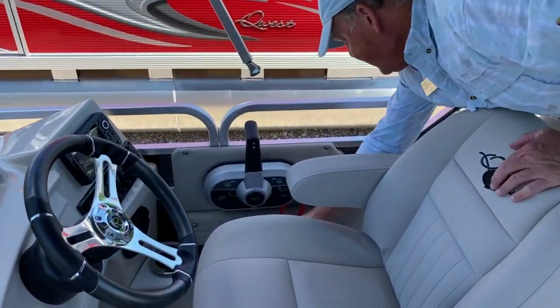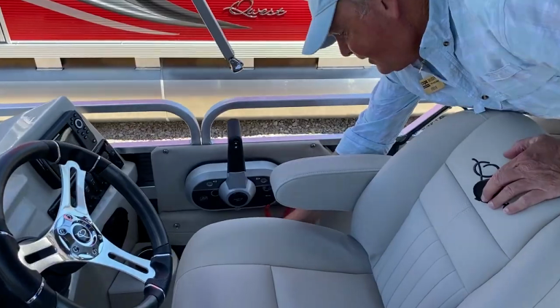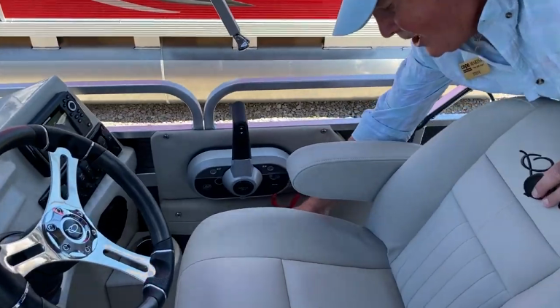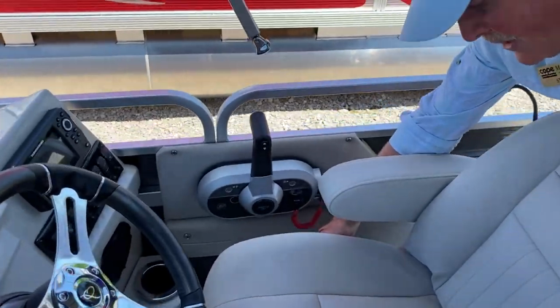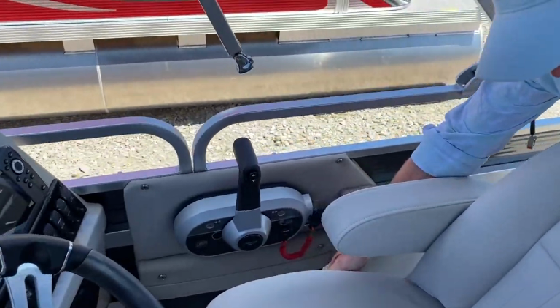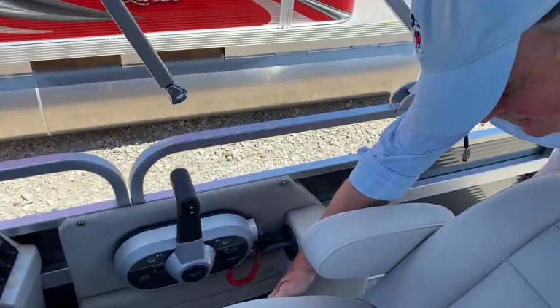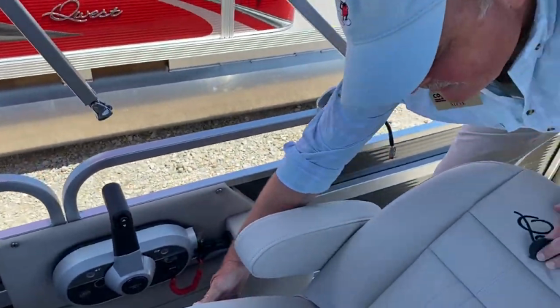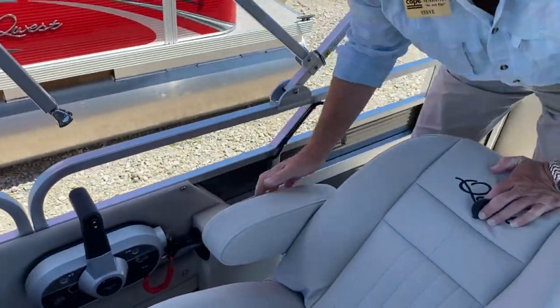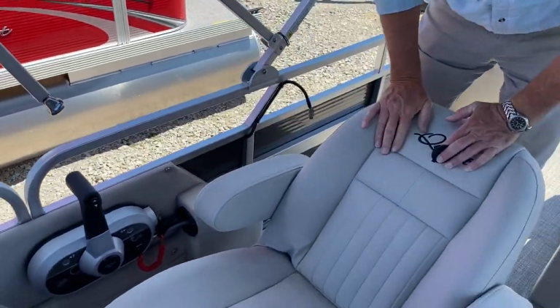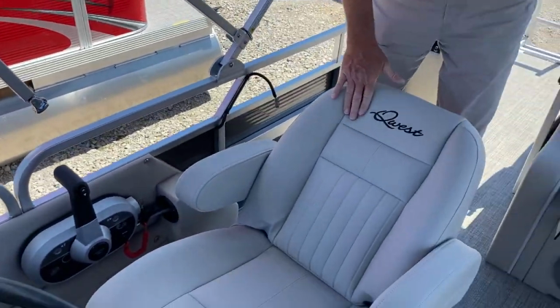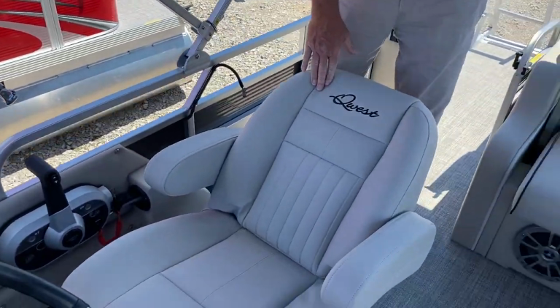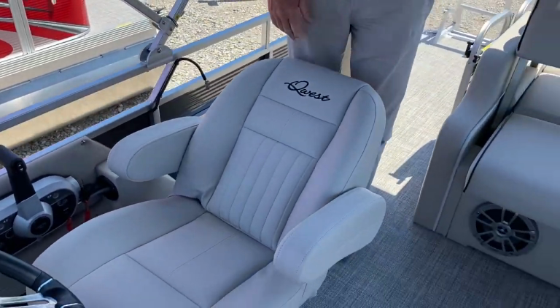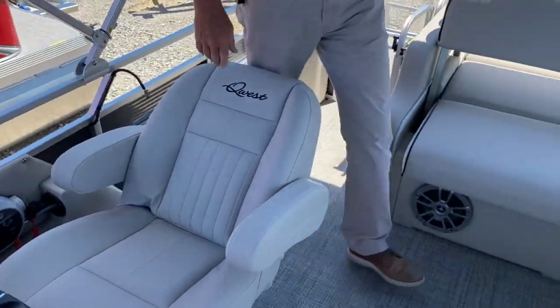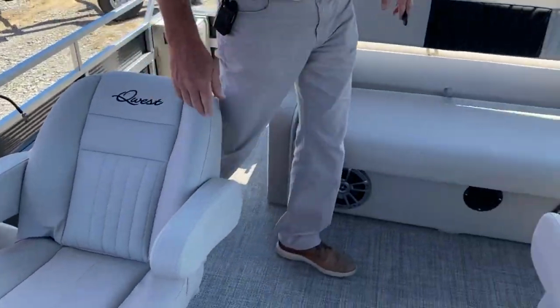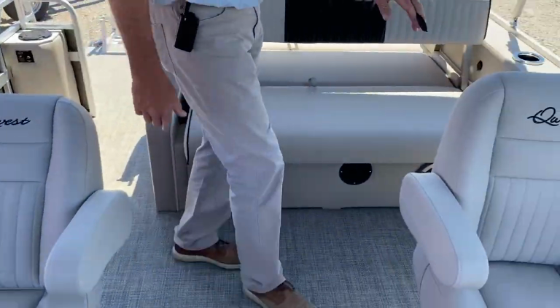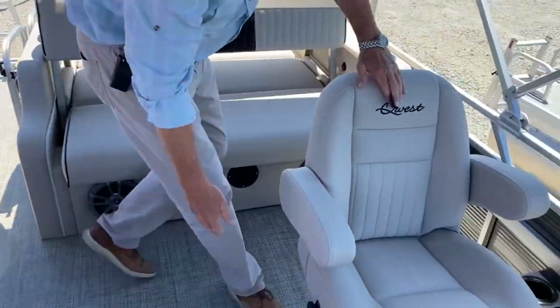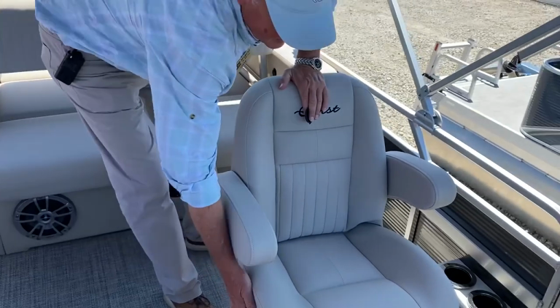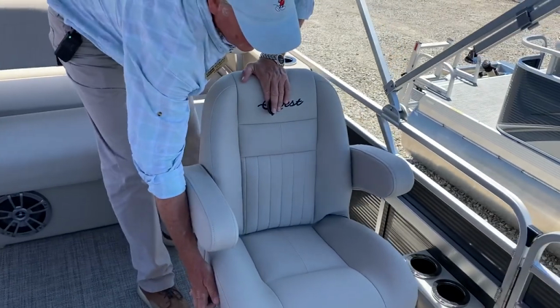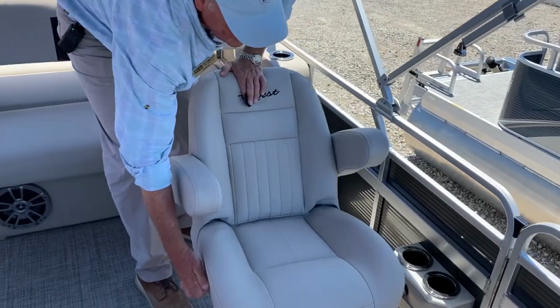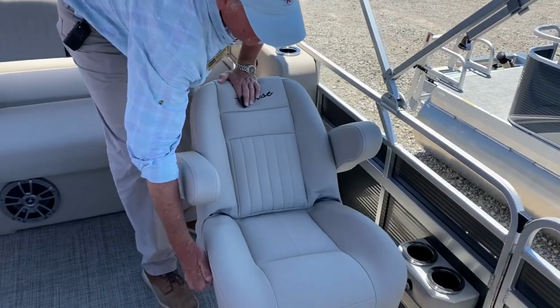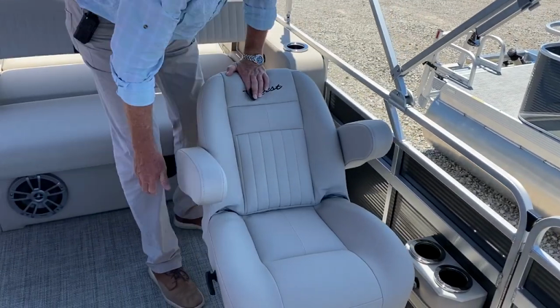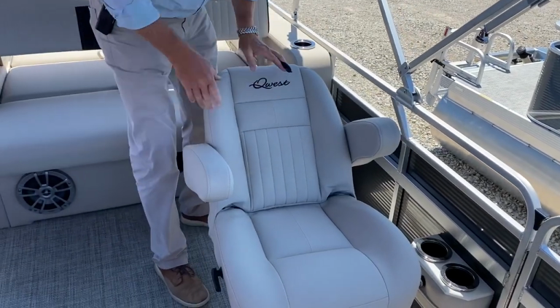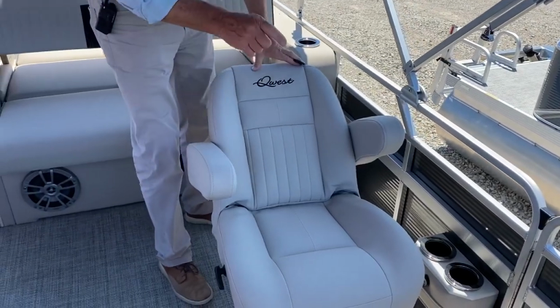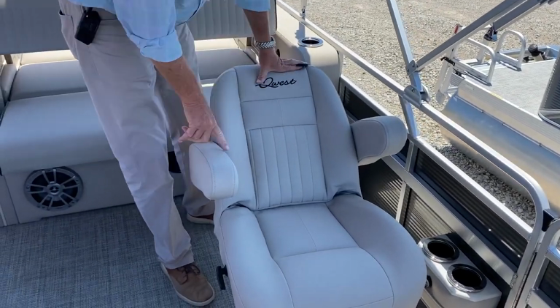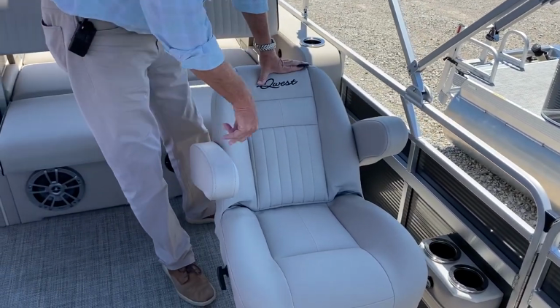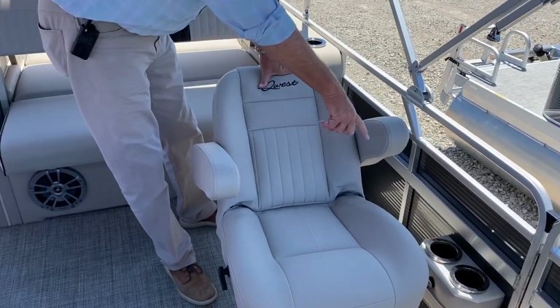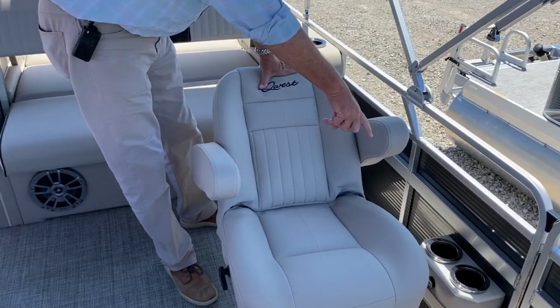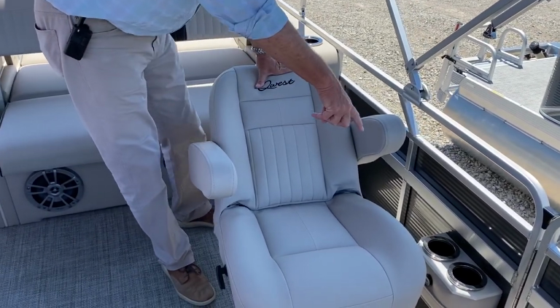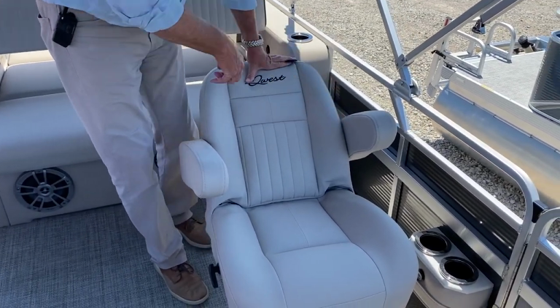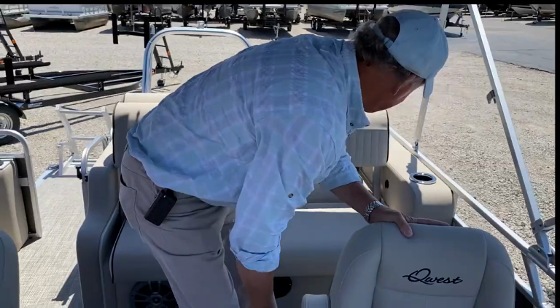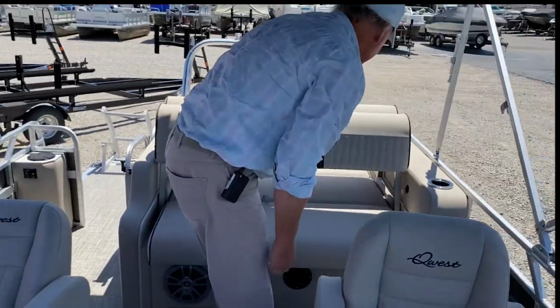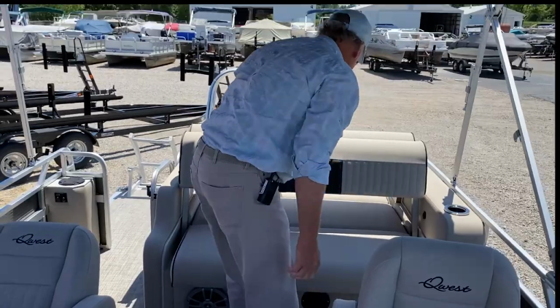Here at the helm, you've got reclining seats opposing to the port, another opposing seat, and right here as well, another charging station.